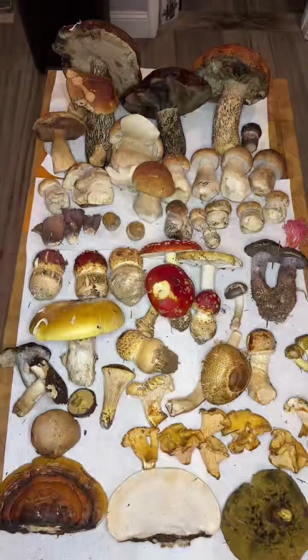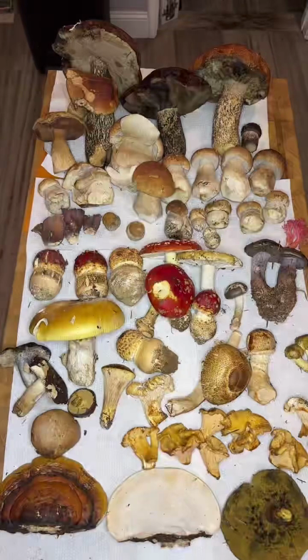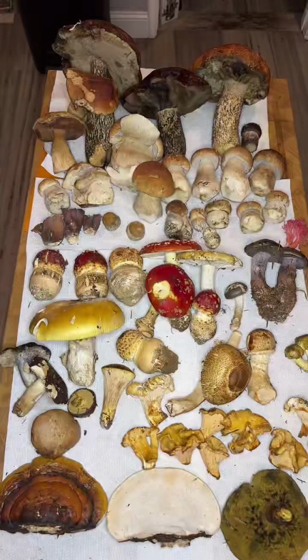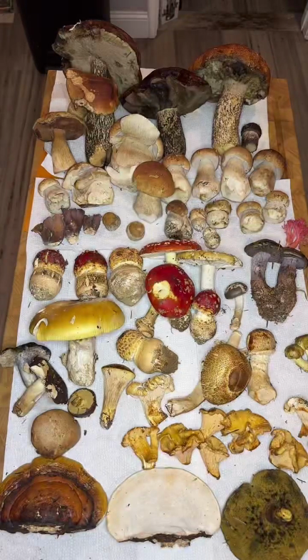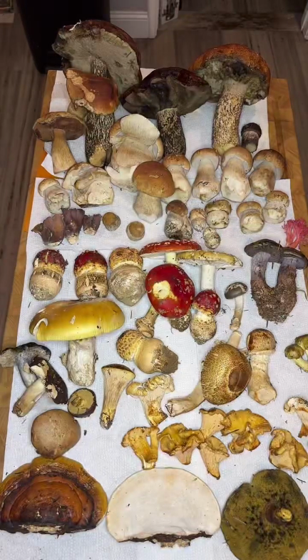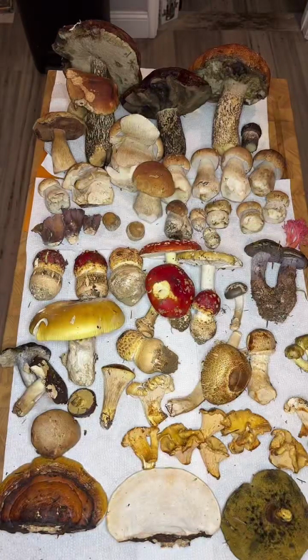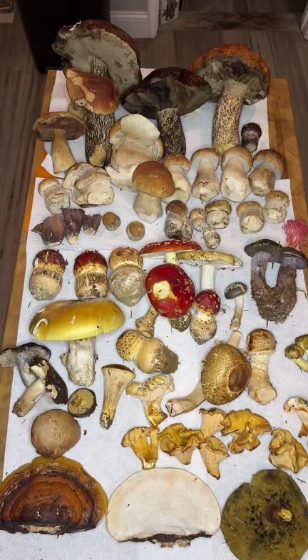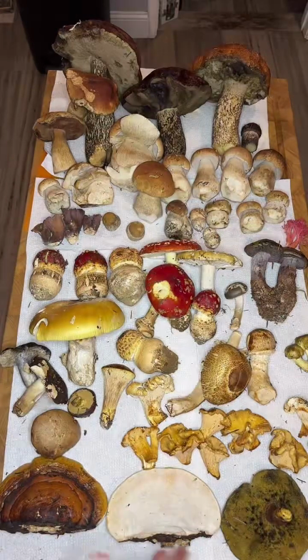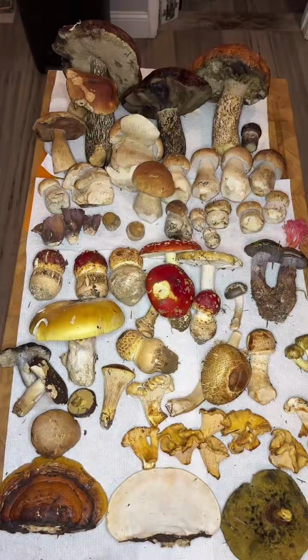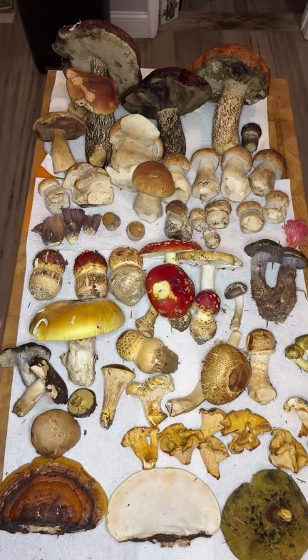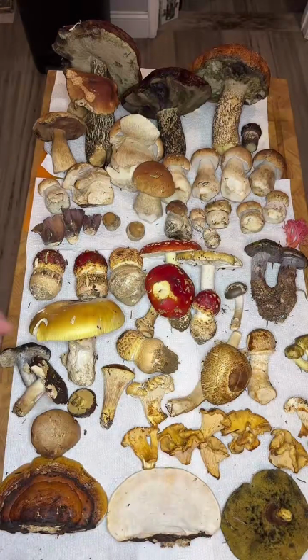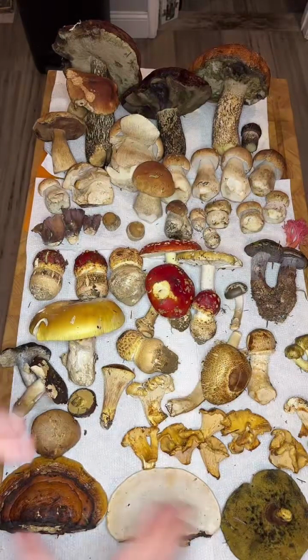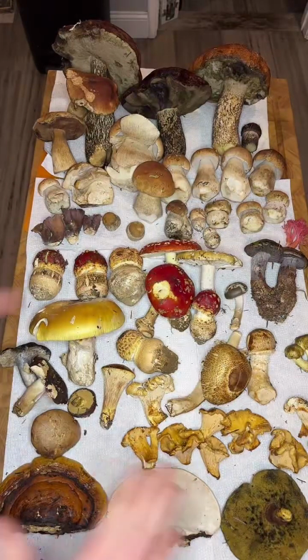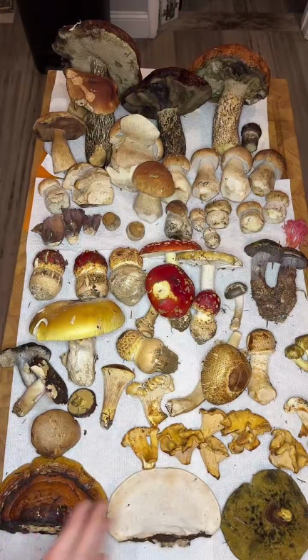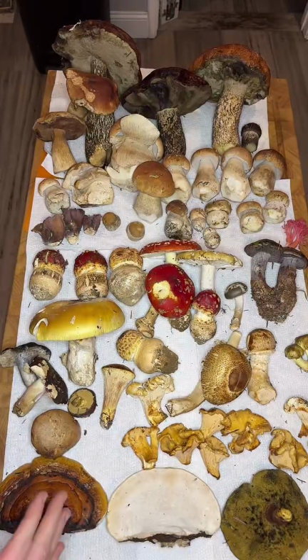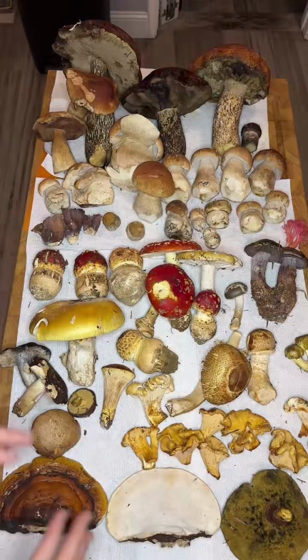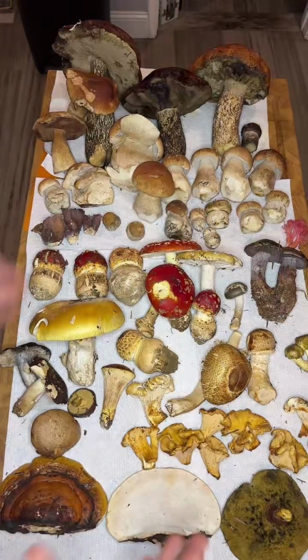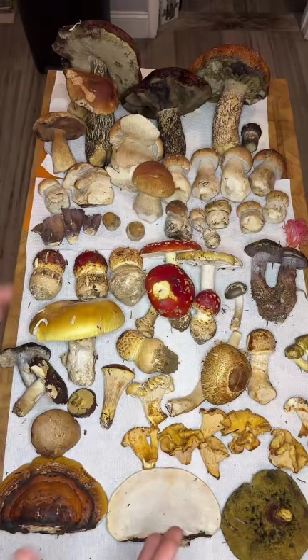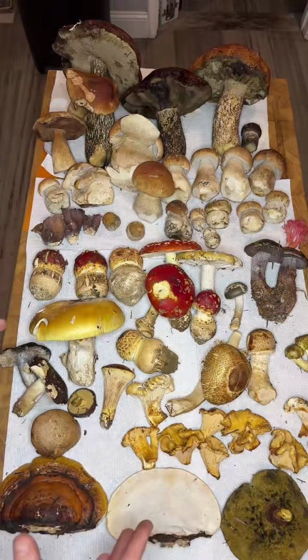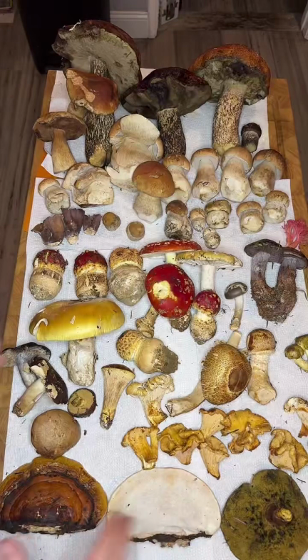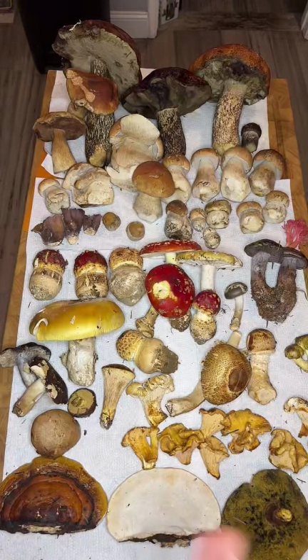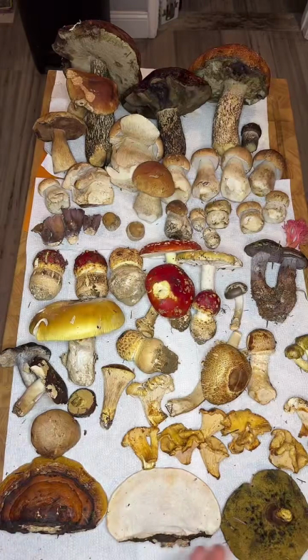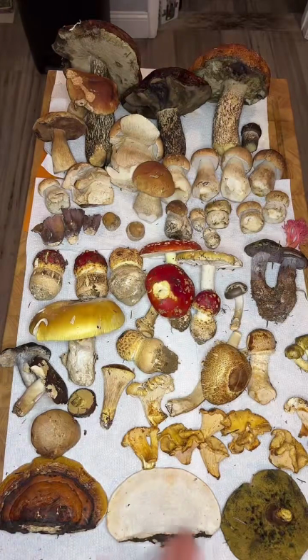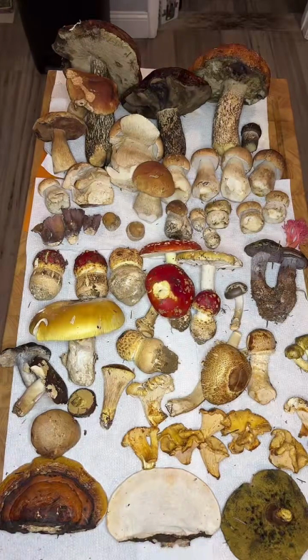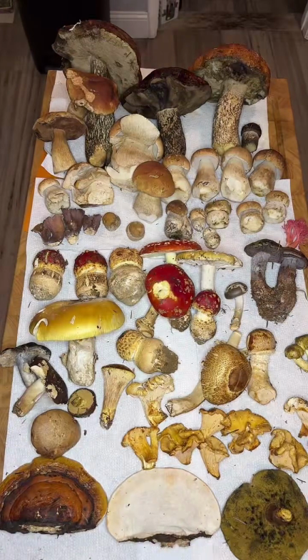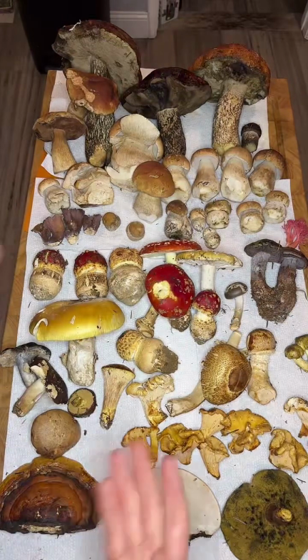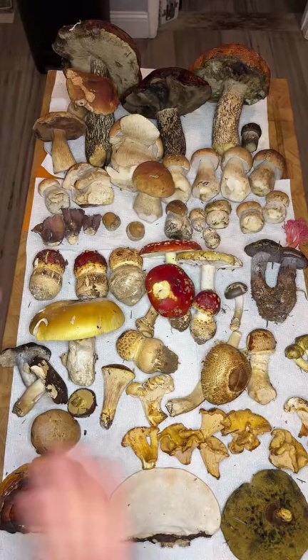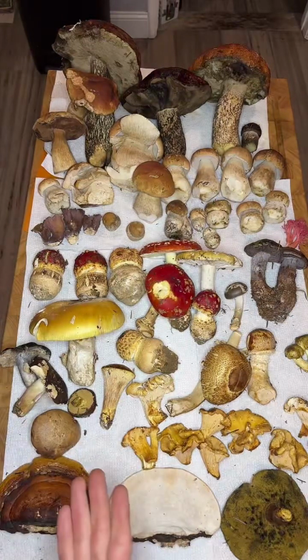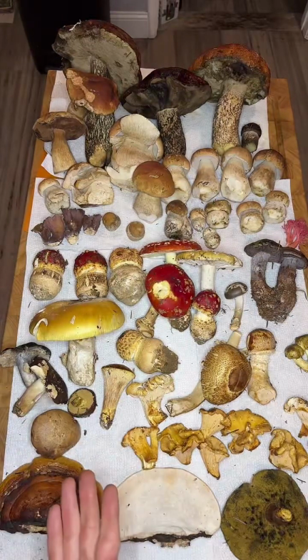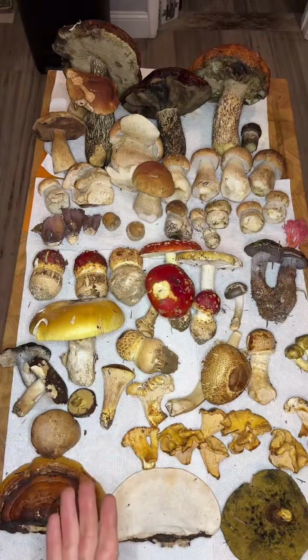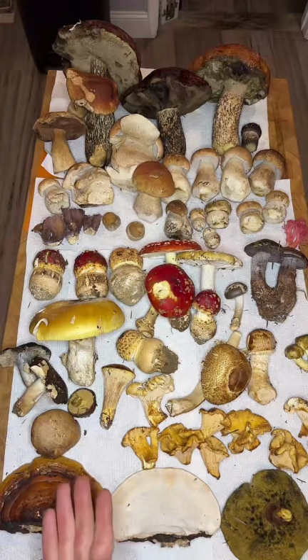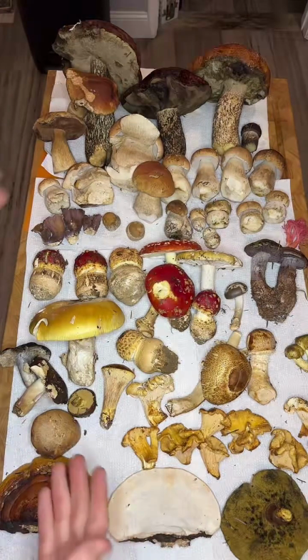I just got back from Mendocino. I found a fantastic selection of really diverse mushrooms. Most of these are edible, but not all of them. So I'm going to run you guys through everything that's here on the board.